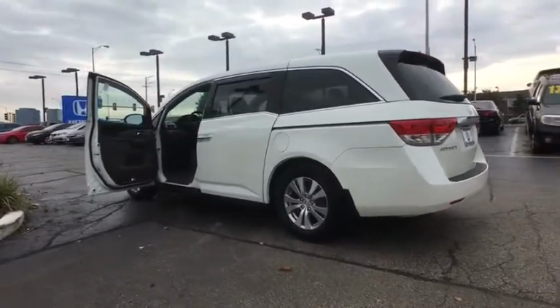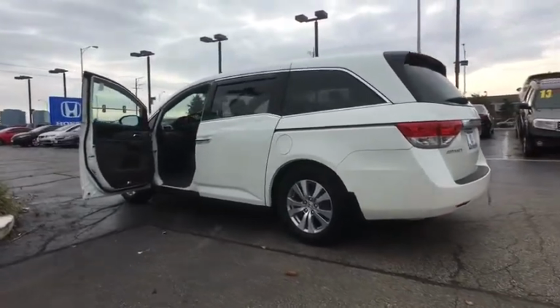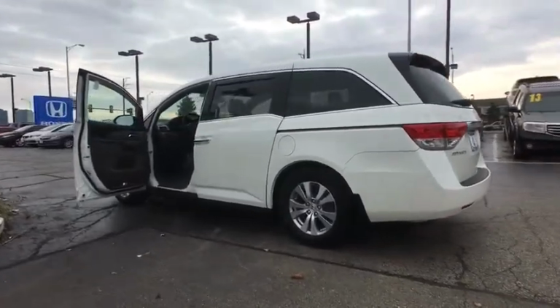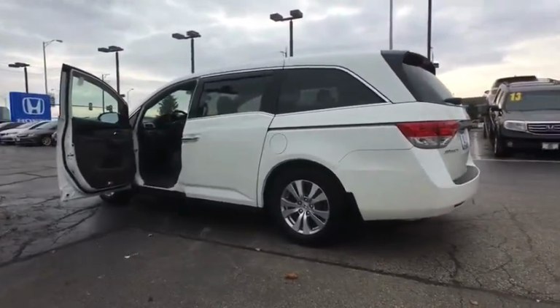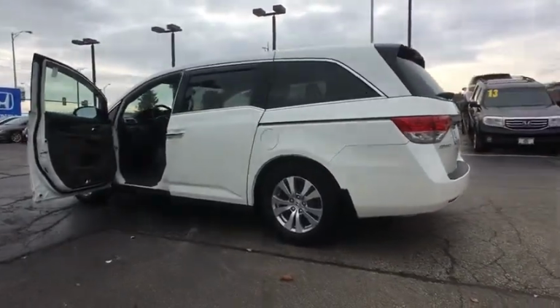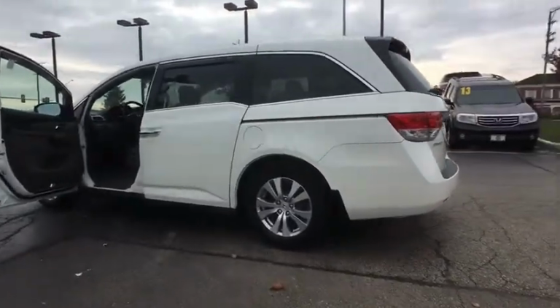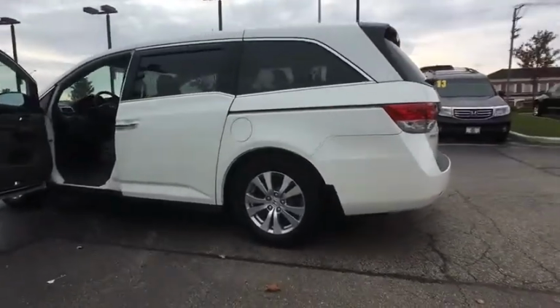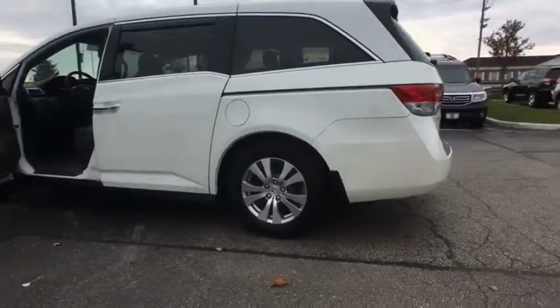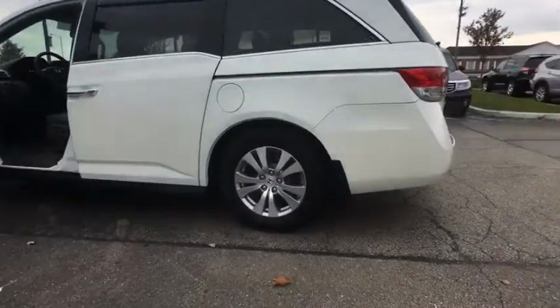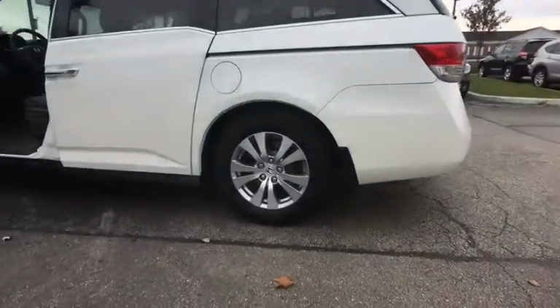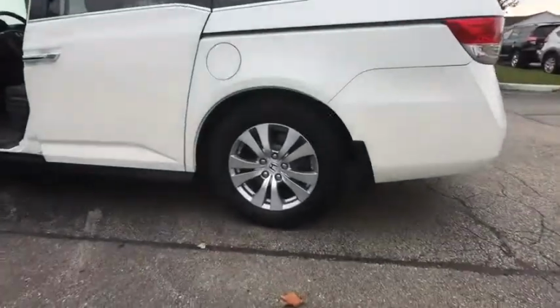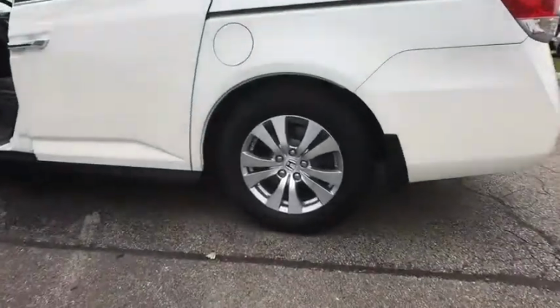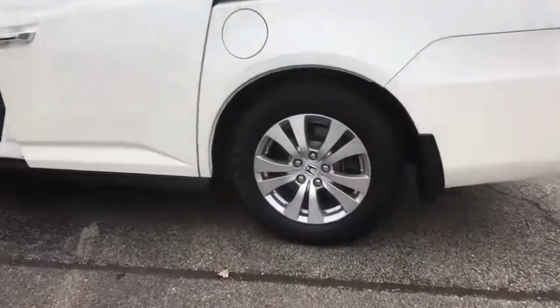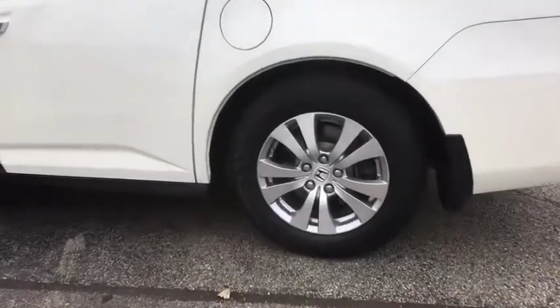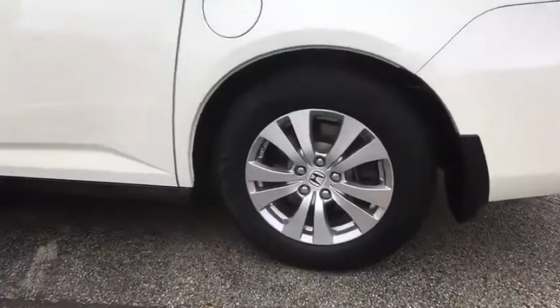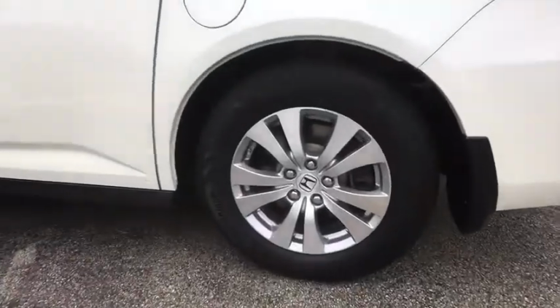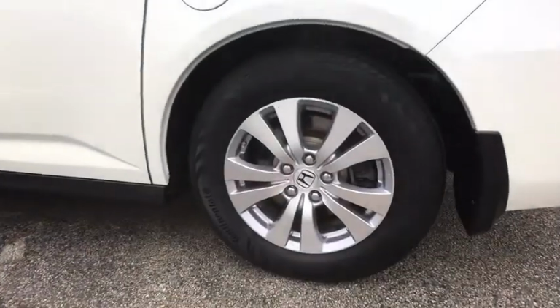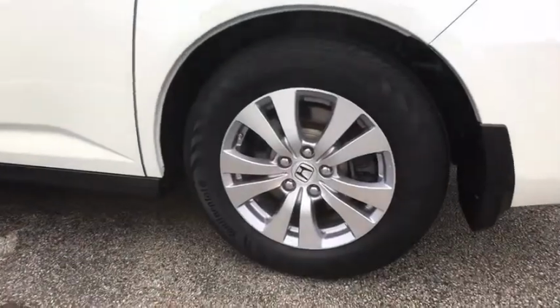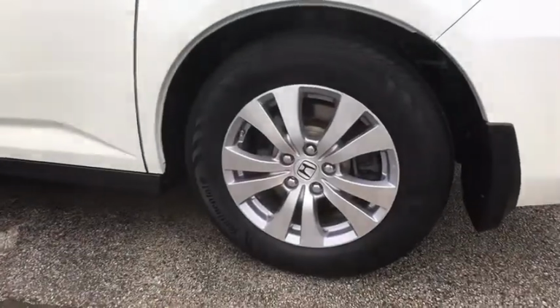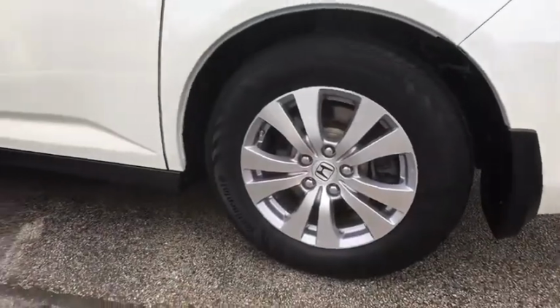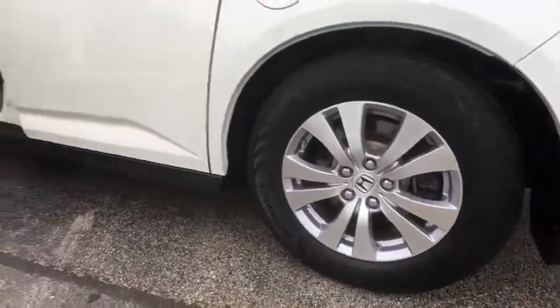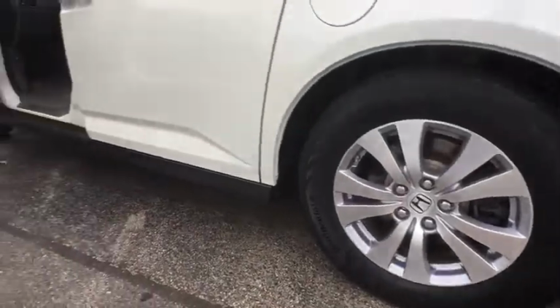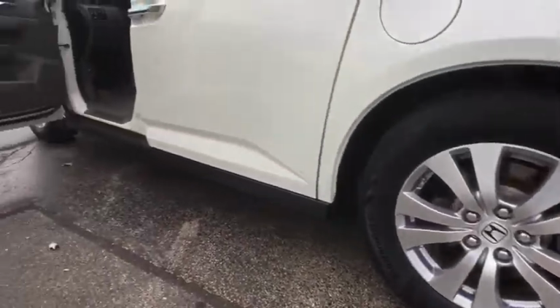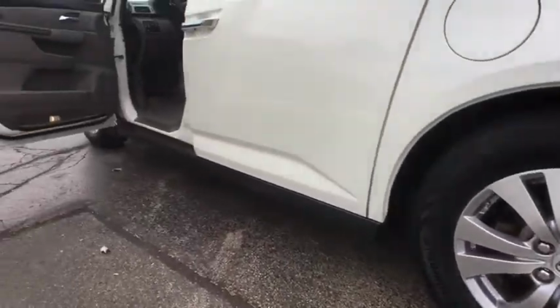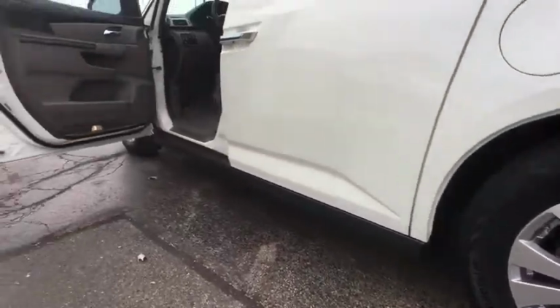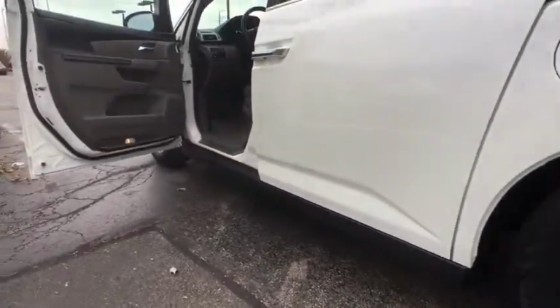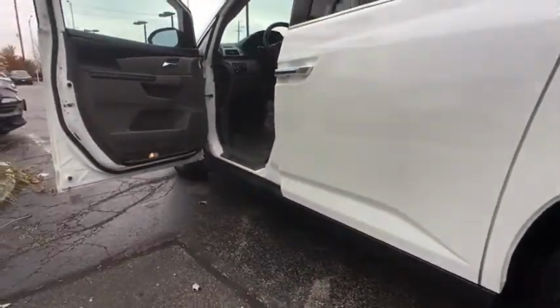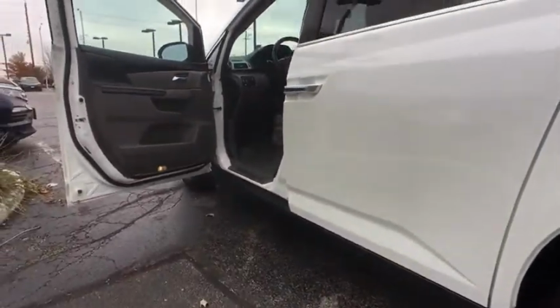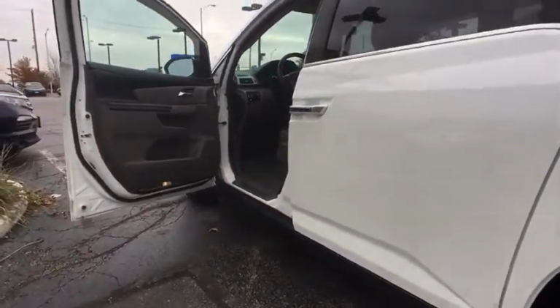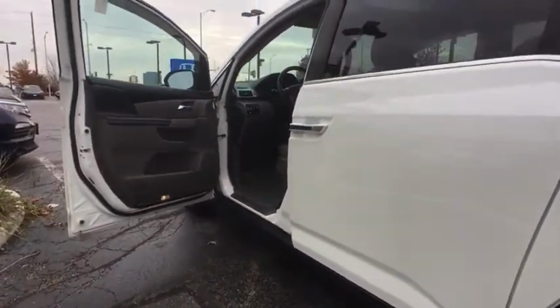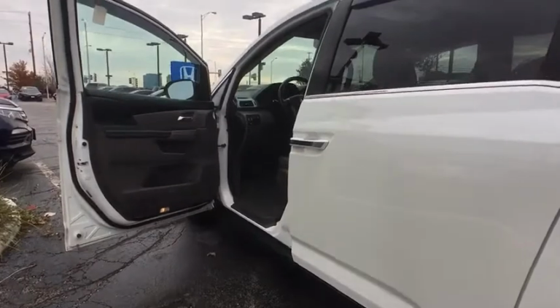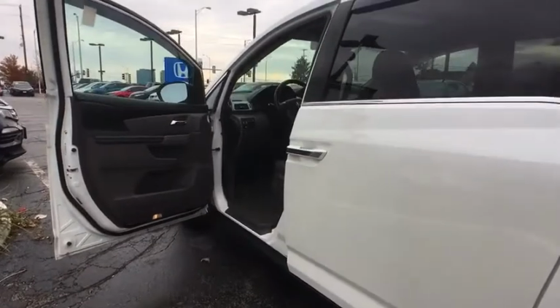Power windows, security system, electronic stability control, CD player, rear window defroster, trip computer, heated front seats, tachometer, power moonroof.